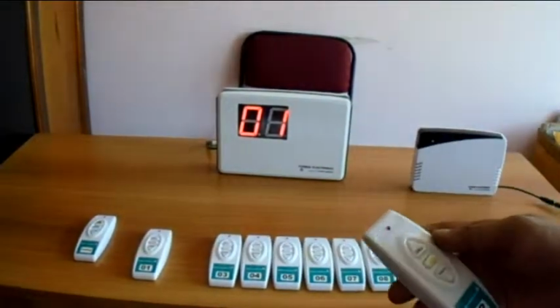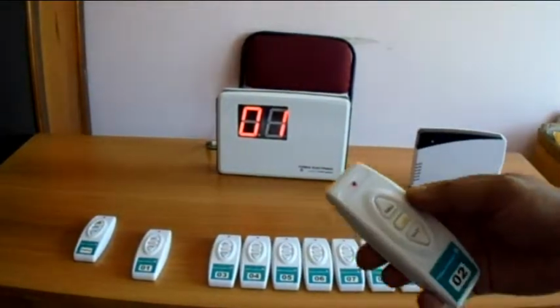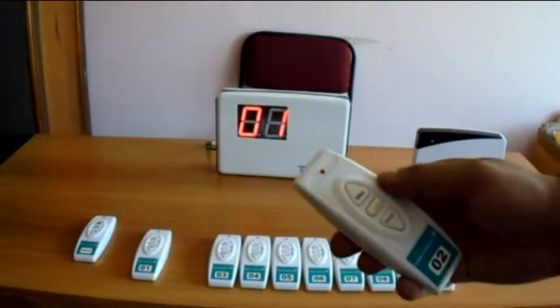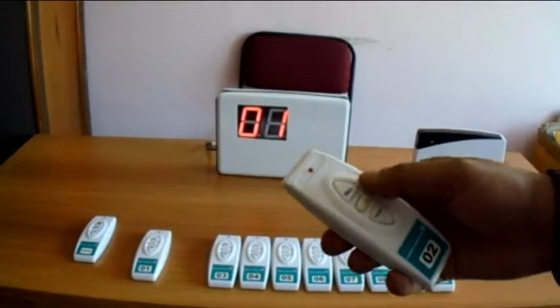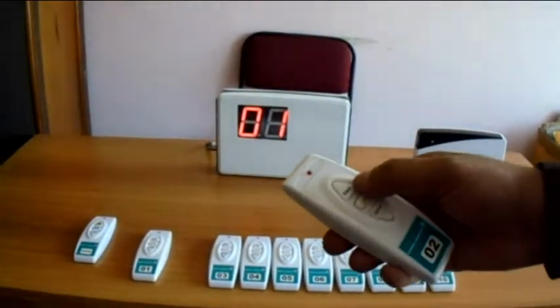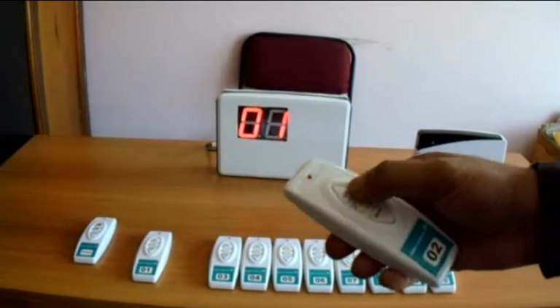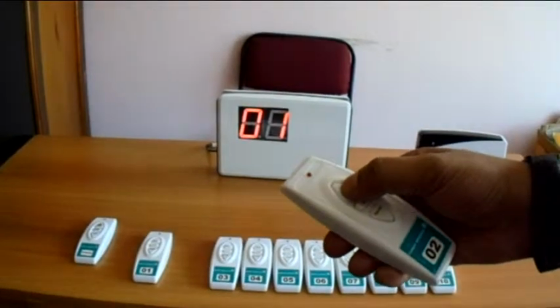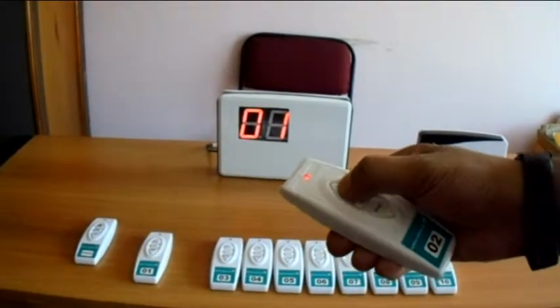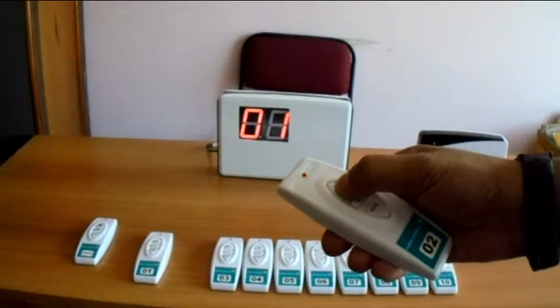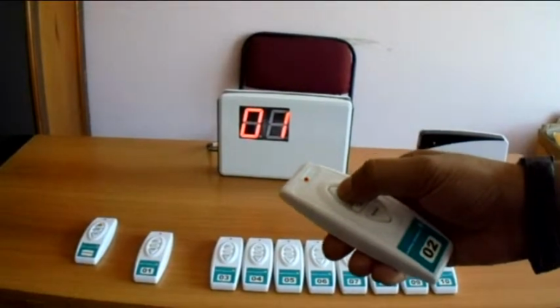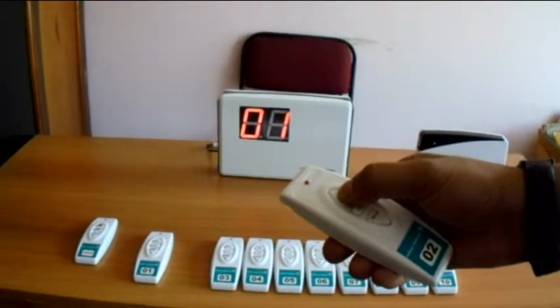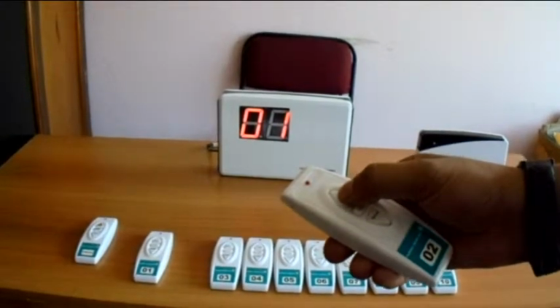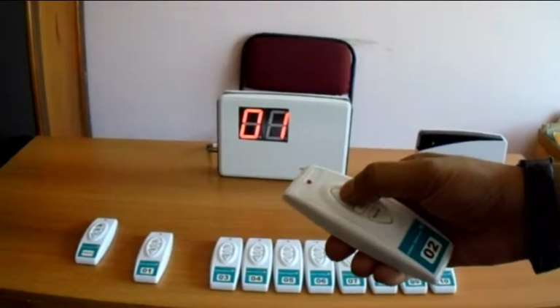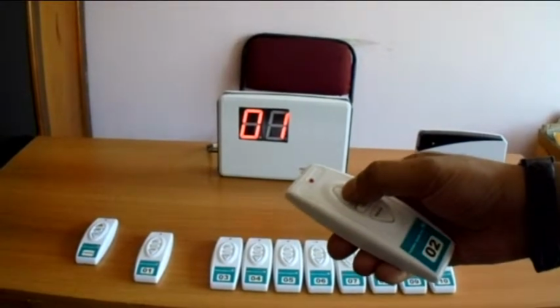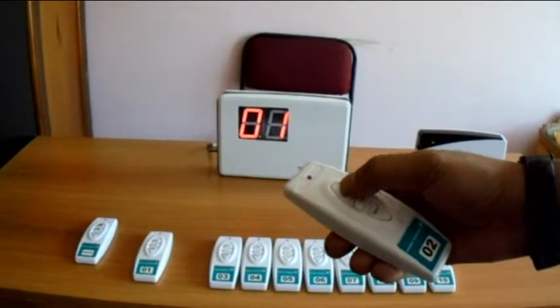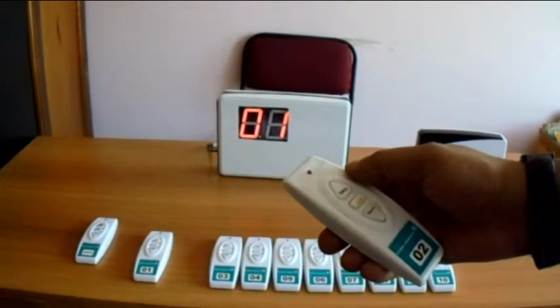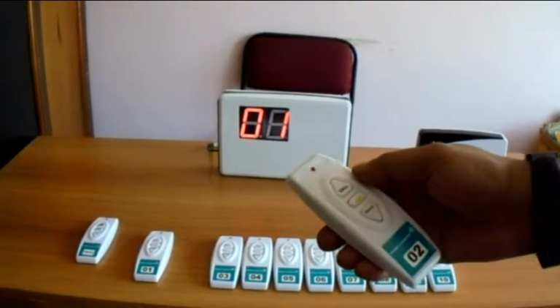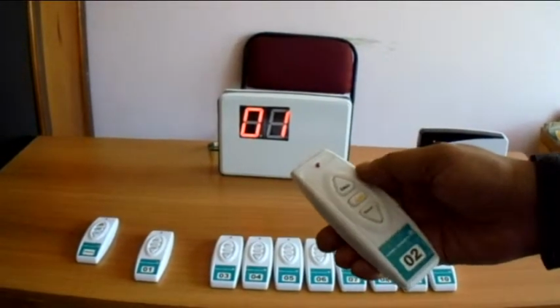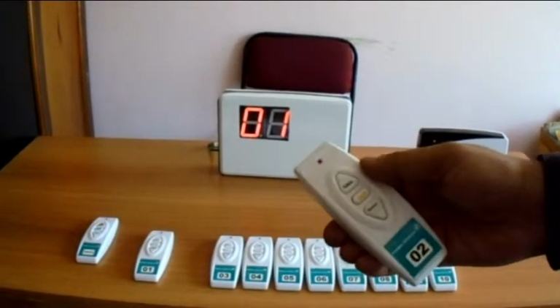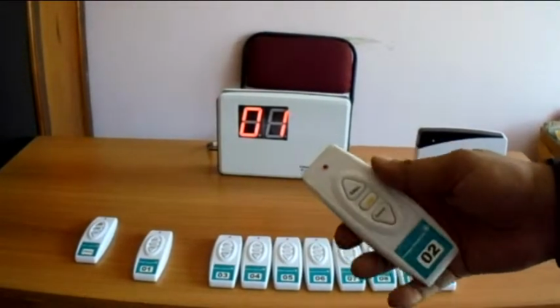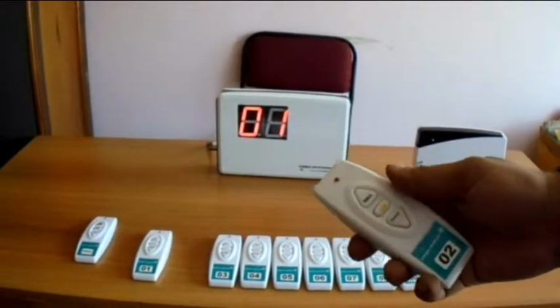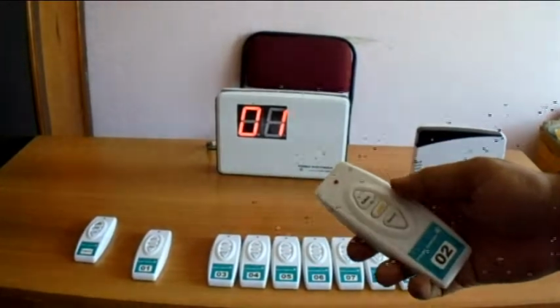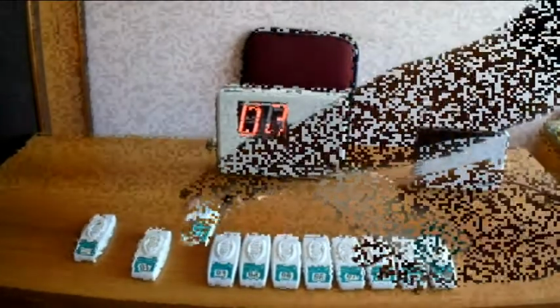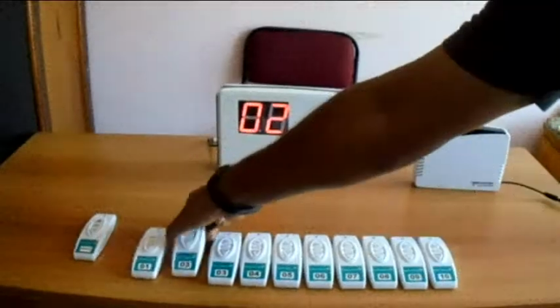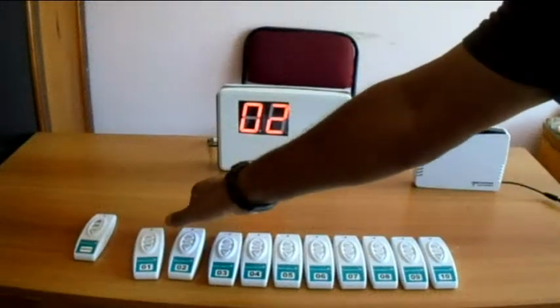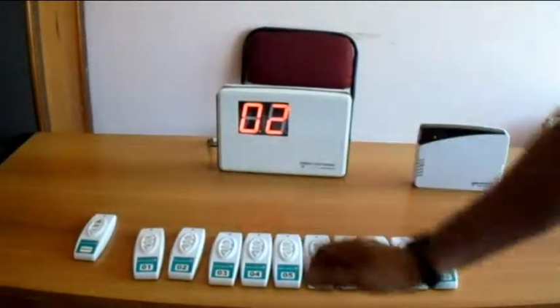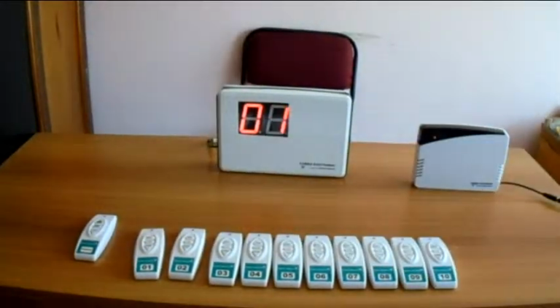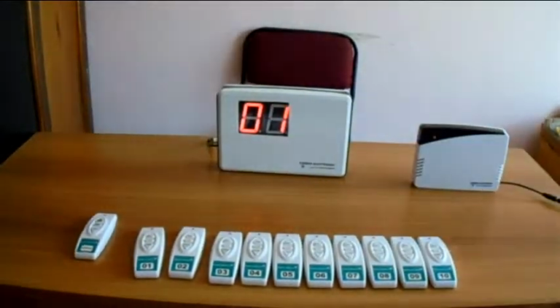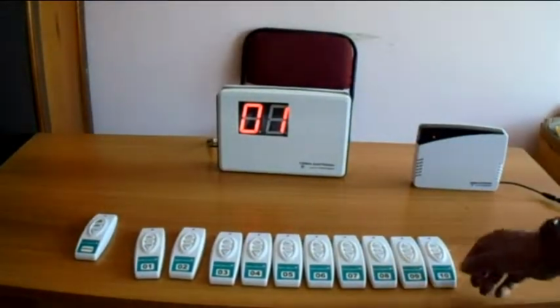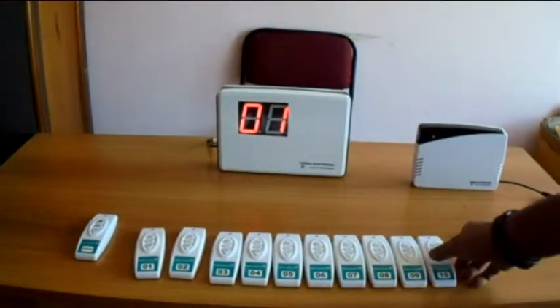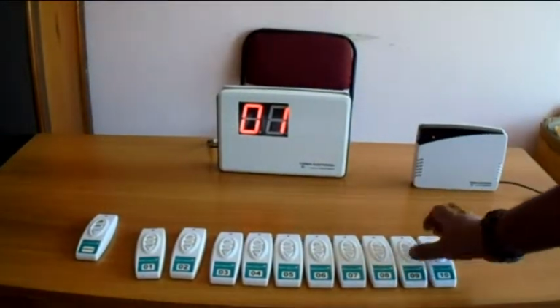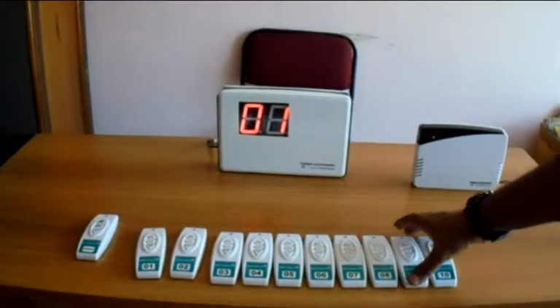For situations where multiple remote controllers are pressed, the receiver console displays all the called numbers in a round-robin fashion.